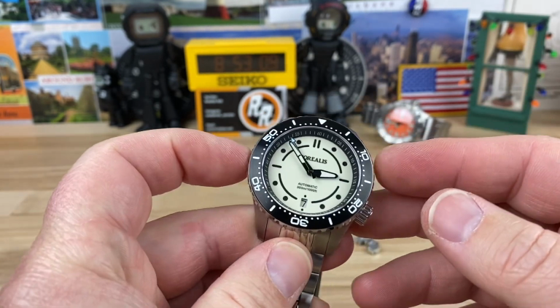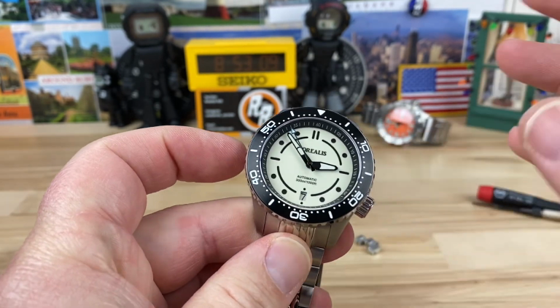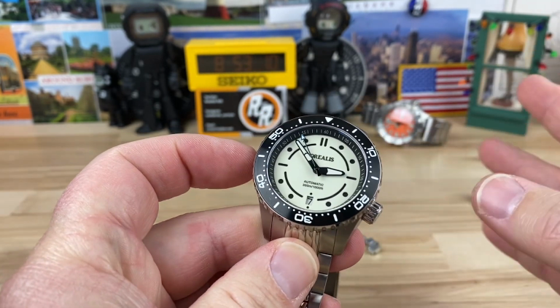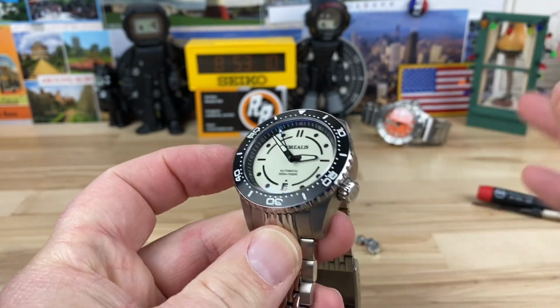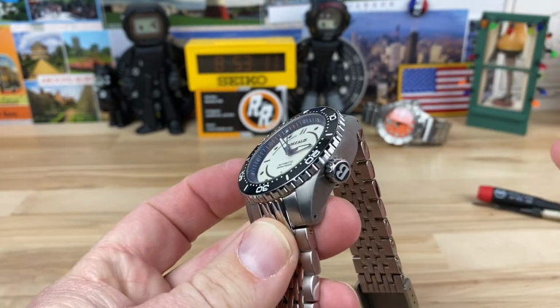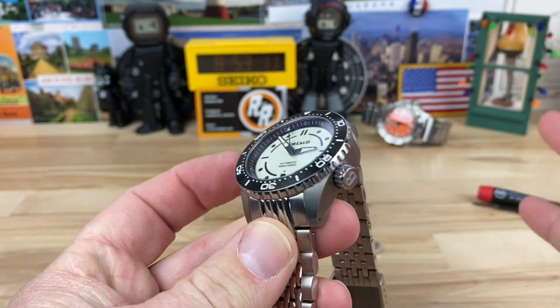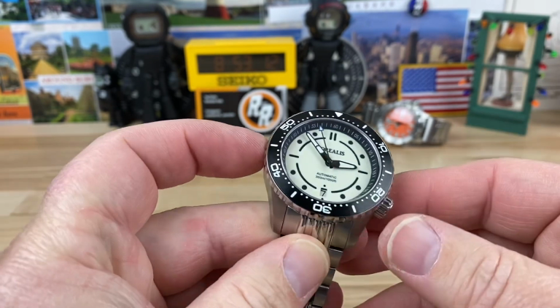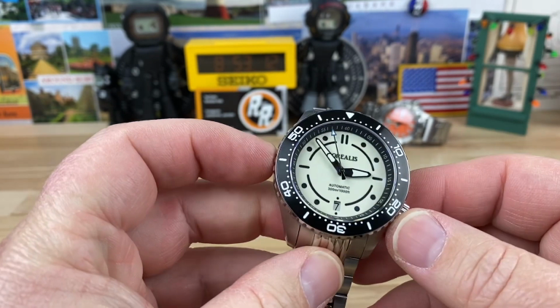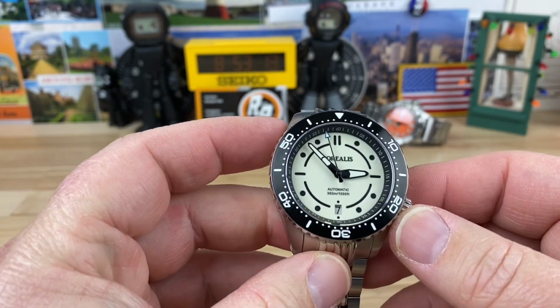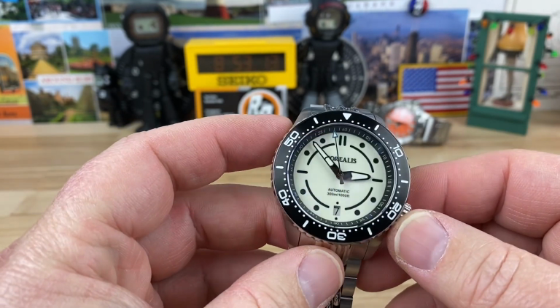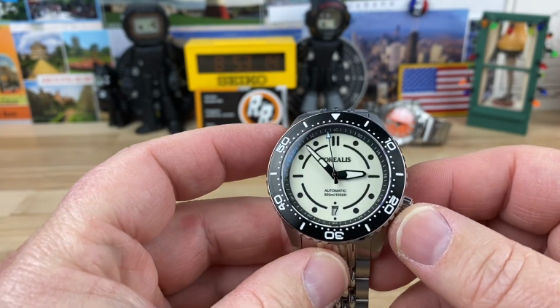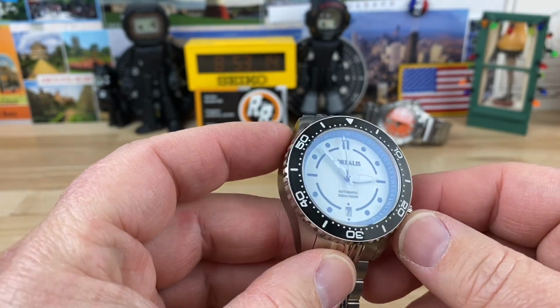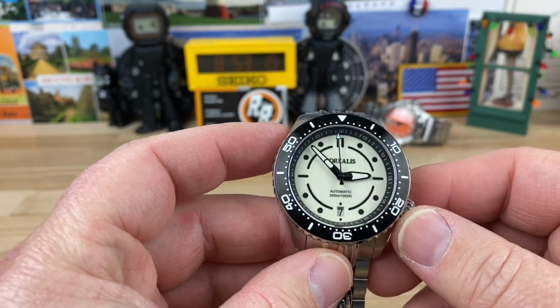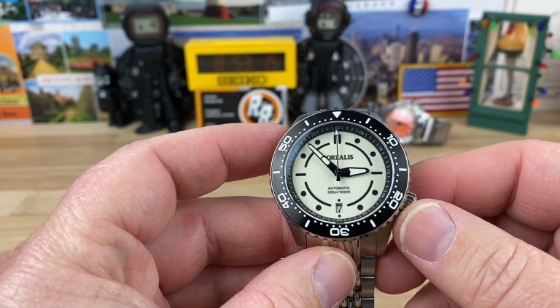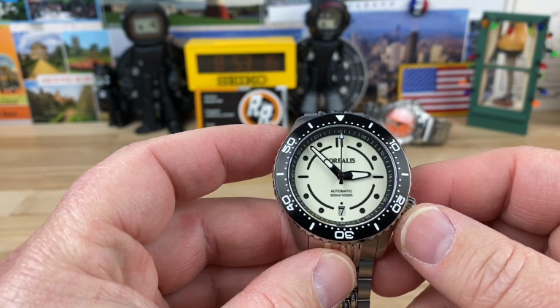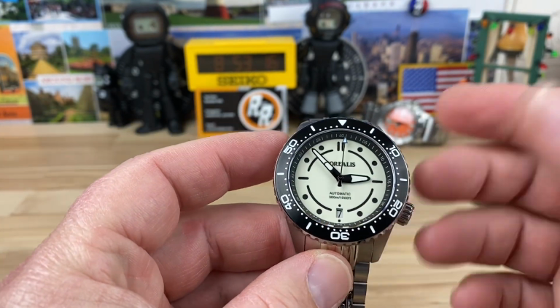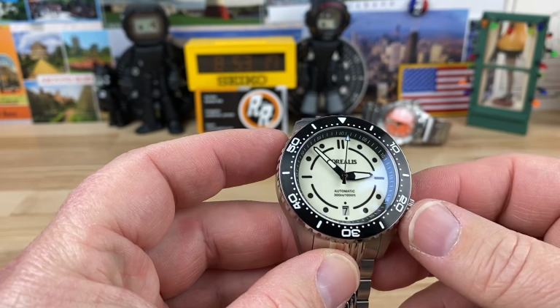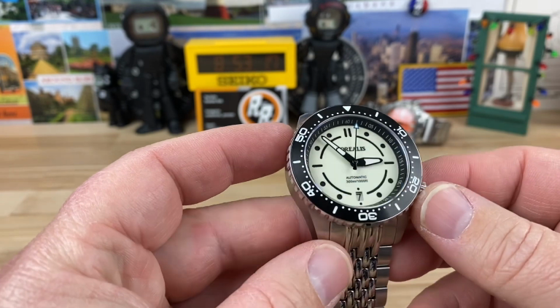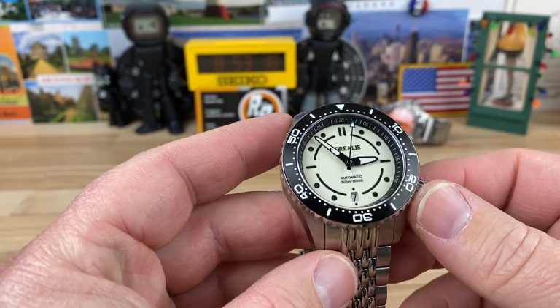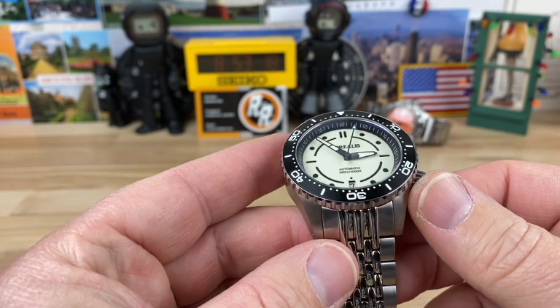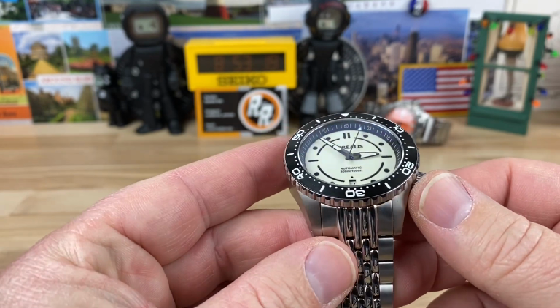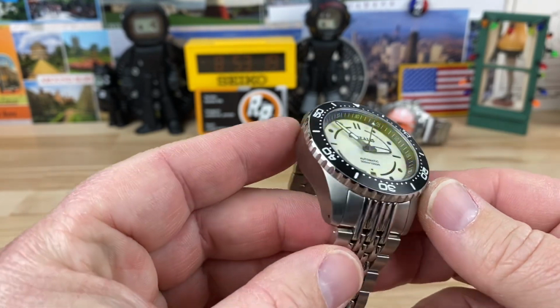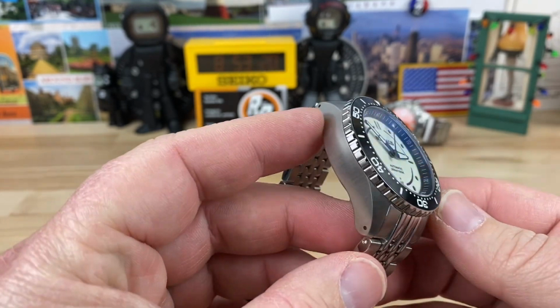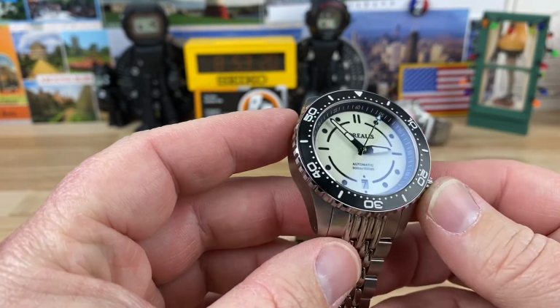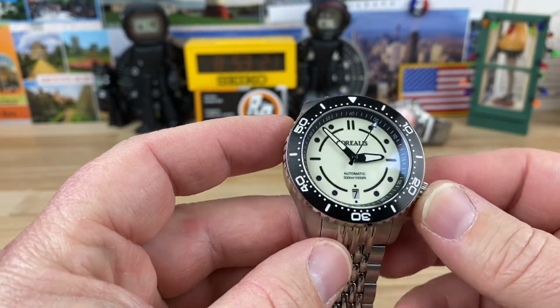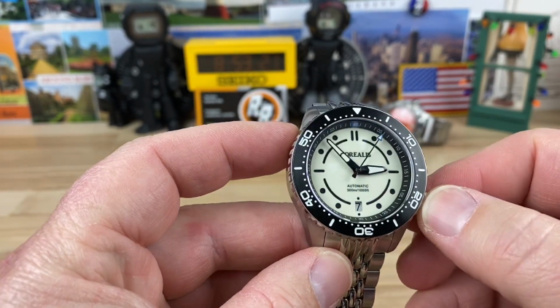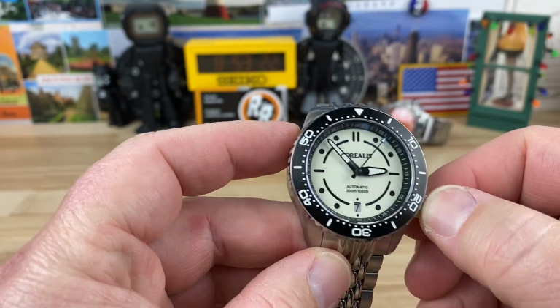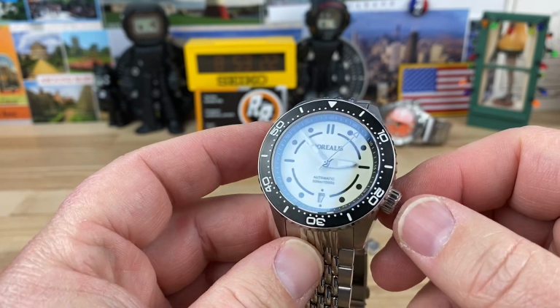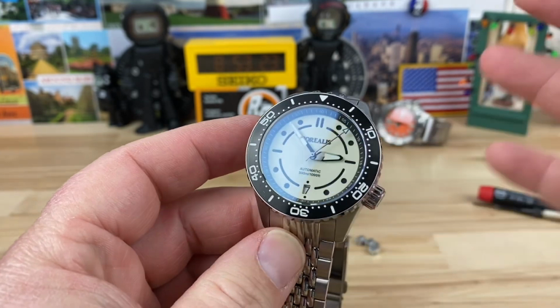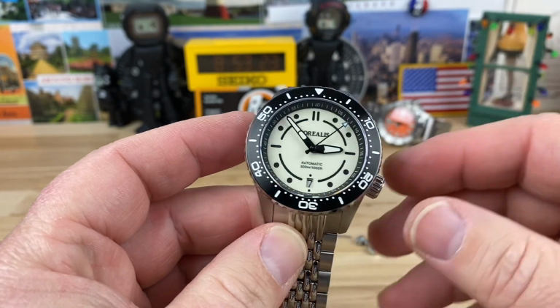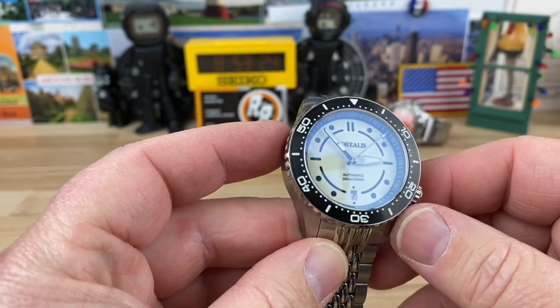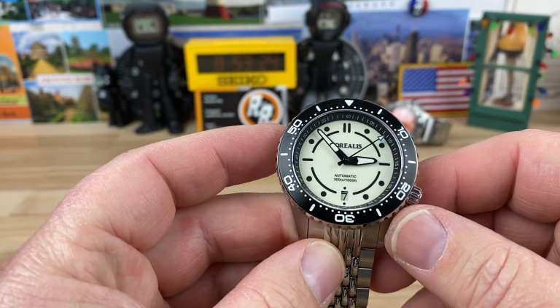Now this is a prototype, so things may change. Follow the Borealis website and they will cover those changes. But typically when Carlos, the owner of Borealis, sends me over a prototype watch, it's like 90% final — usually not too many changes.